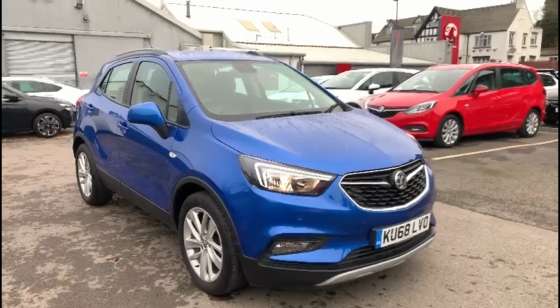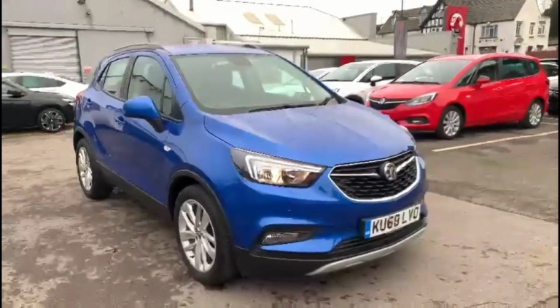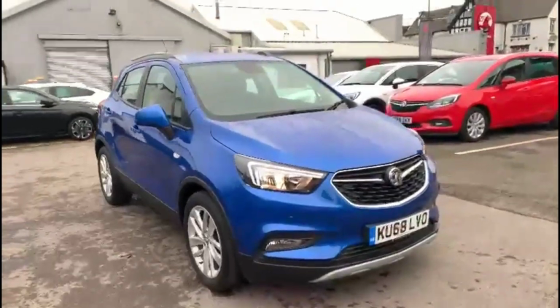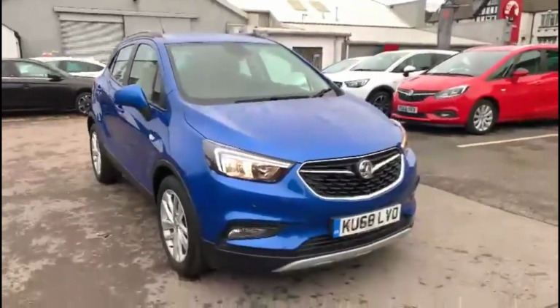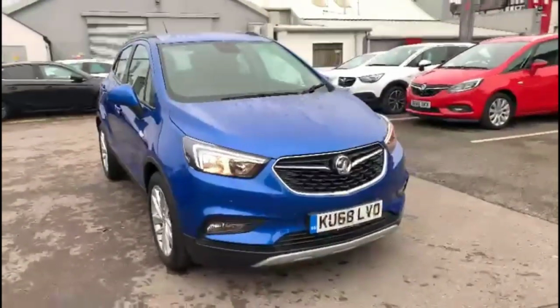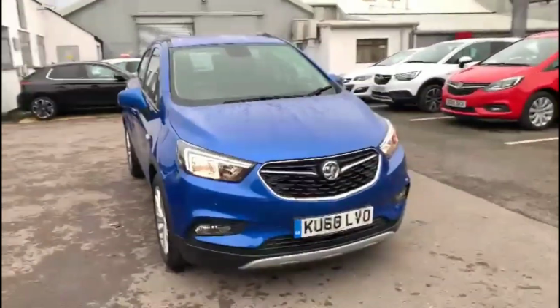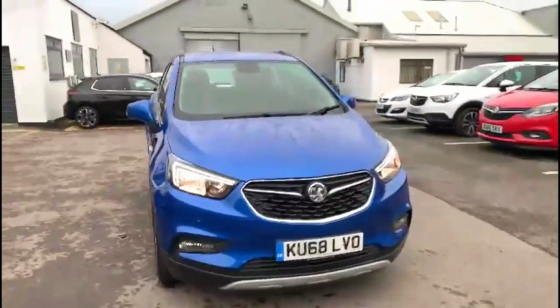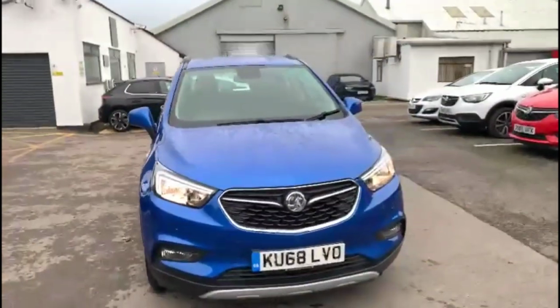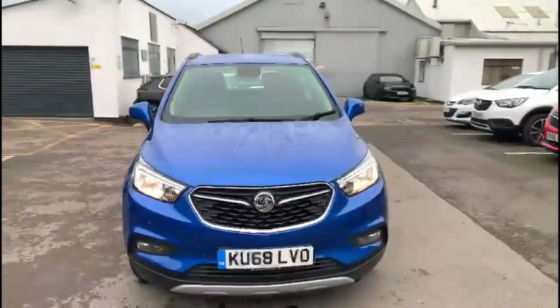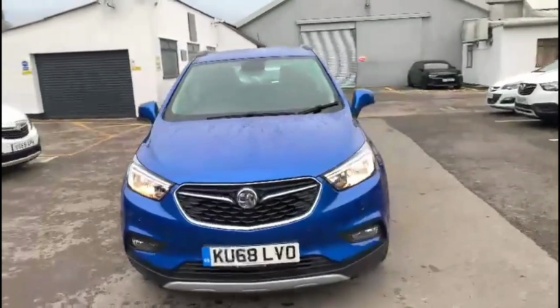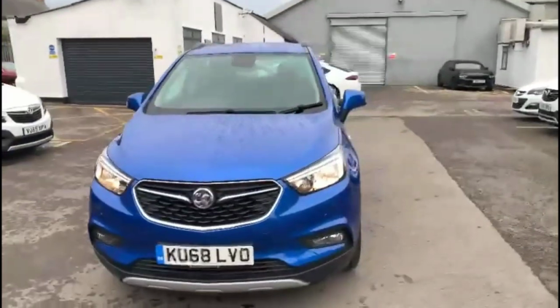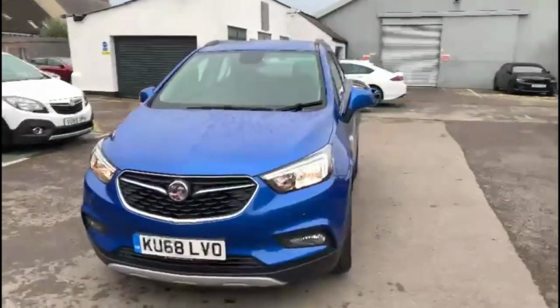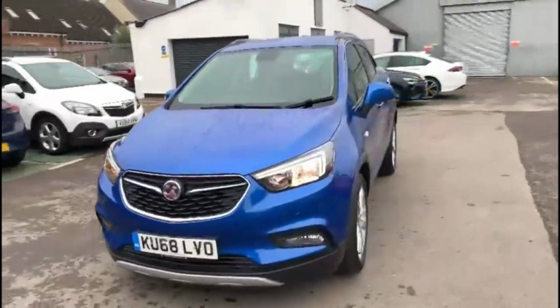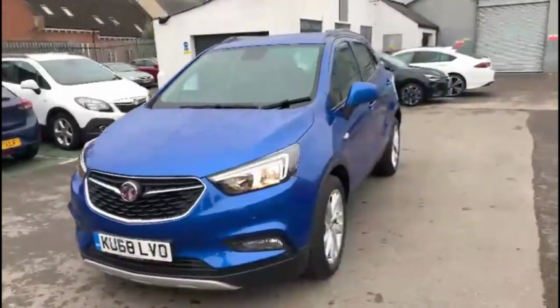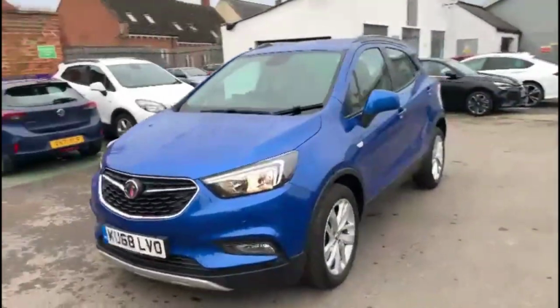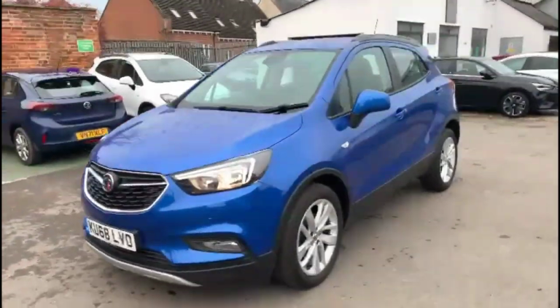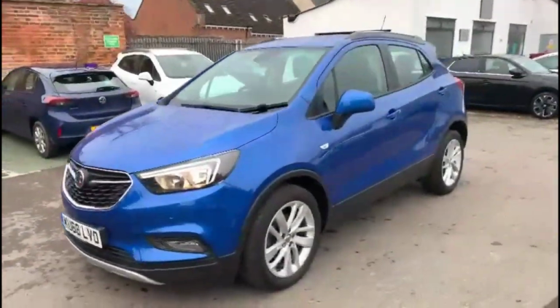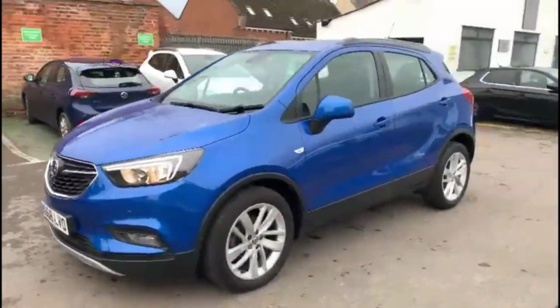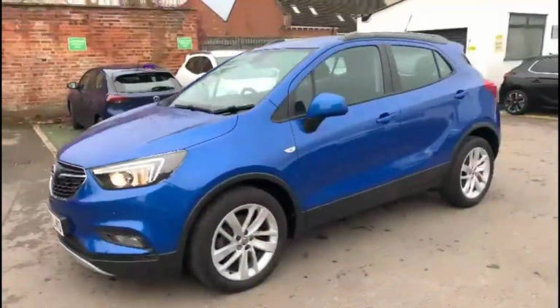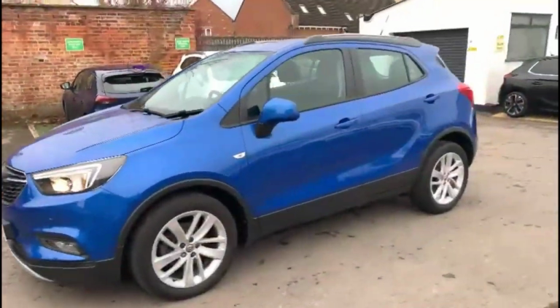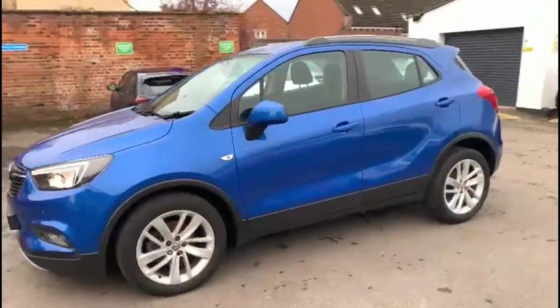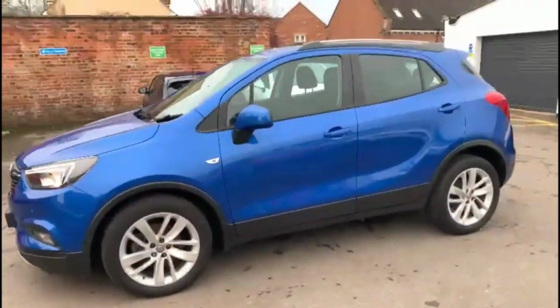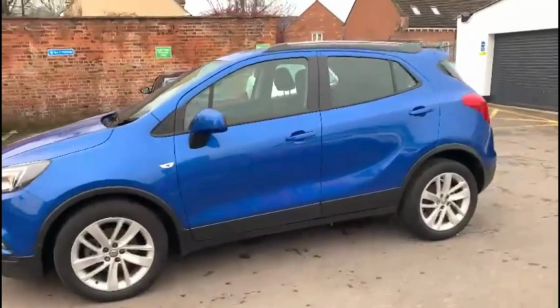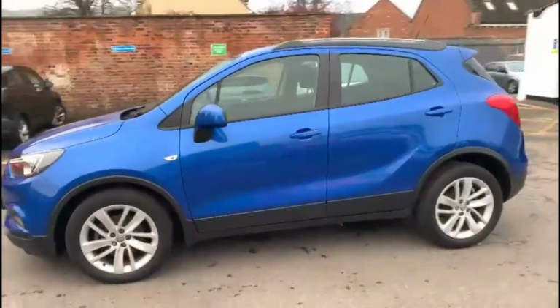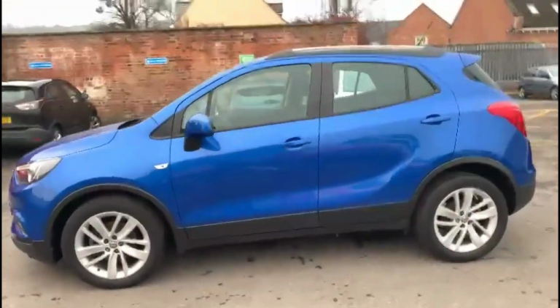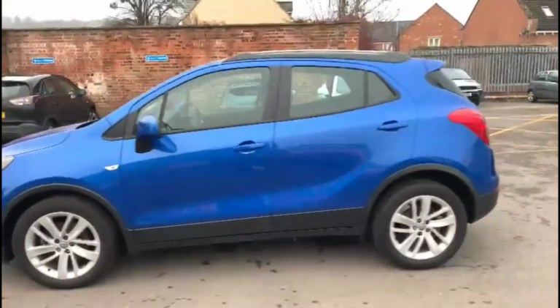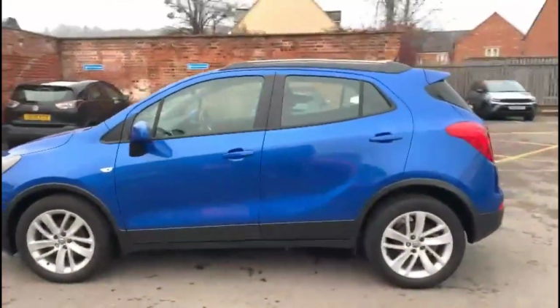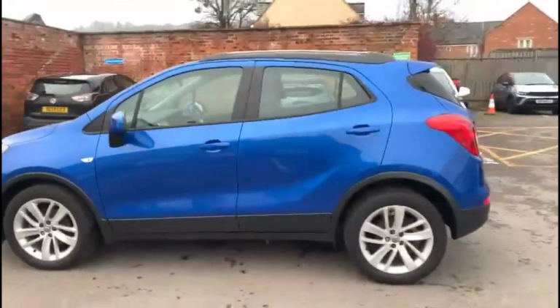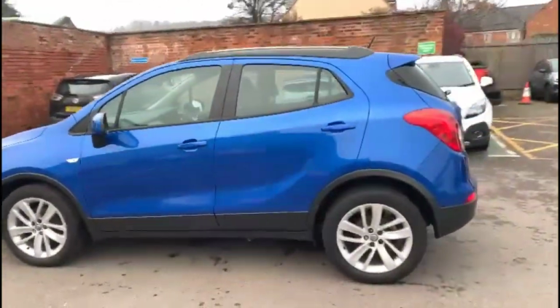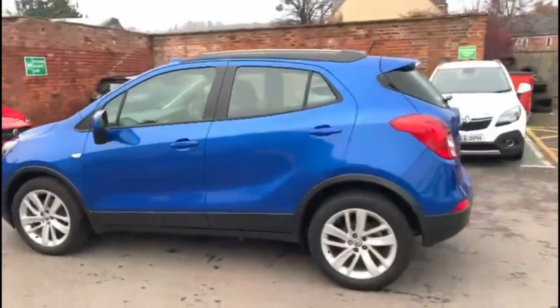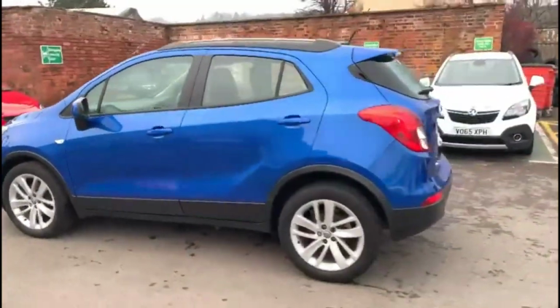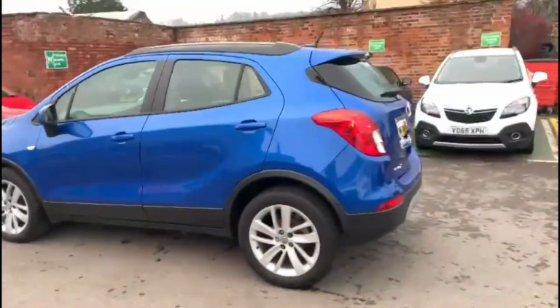Hello and welcome to Bayless Vauxhall. Today we're viewing a Vauxhall Mokka X 1.4 turbo Design Nav. This vehicle has covered 21,605 miles and has finished in blue. It also comes with a Bayless warranty with option to extend it to 36 months.